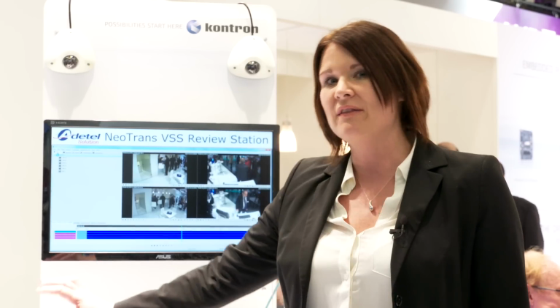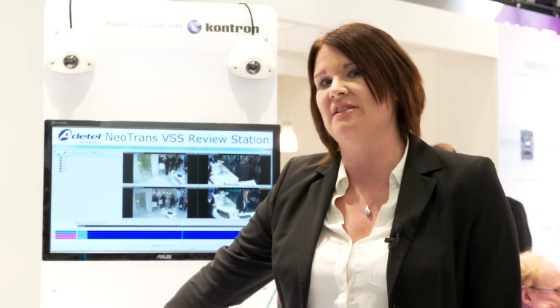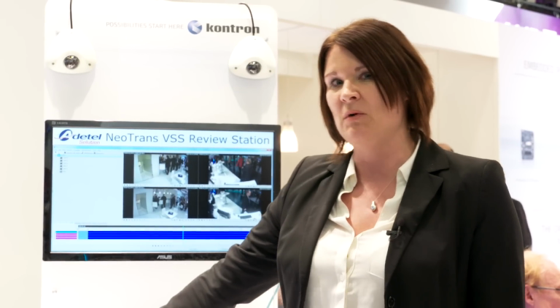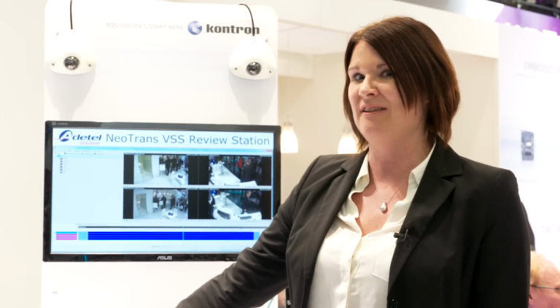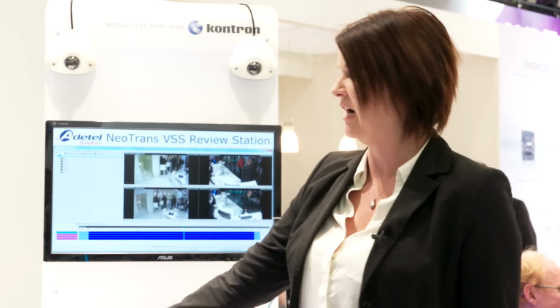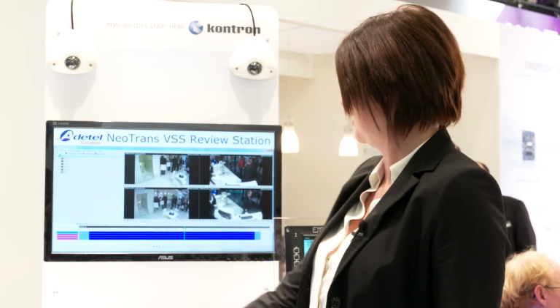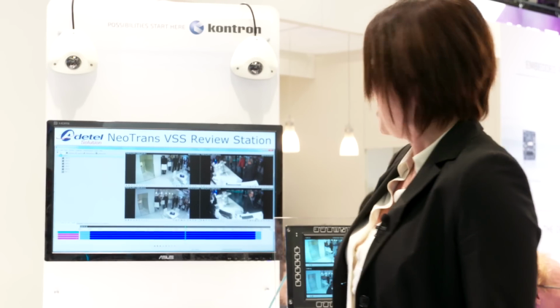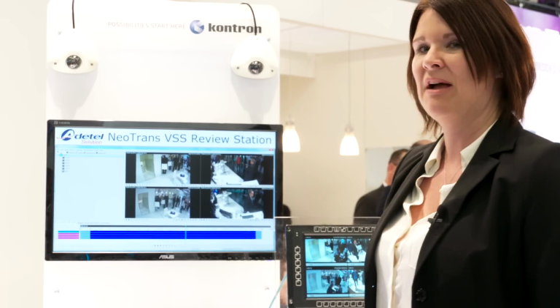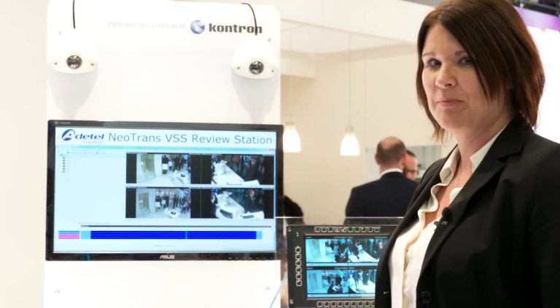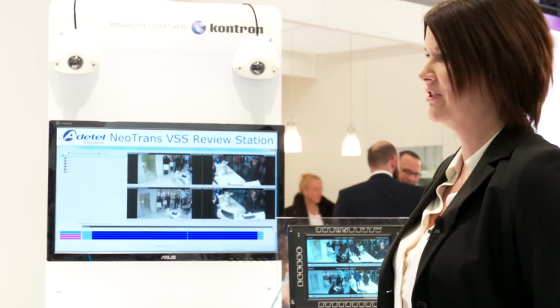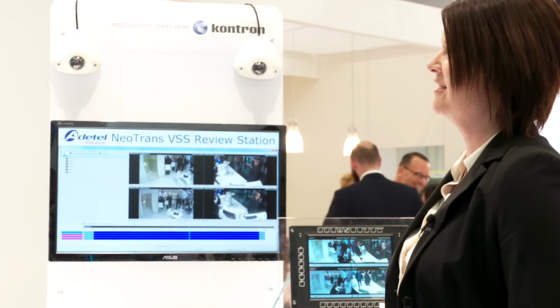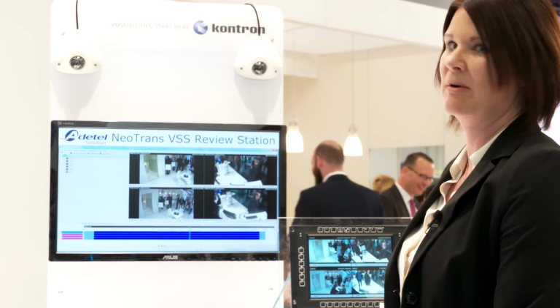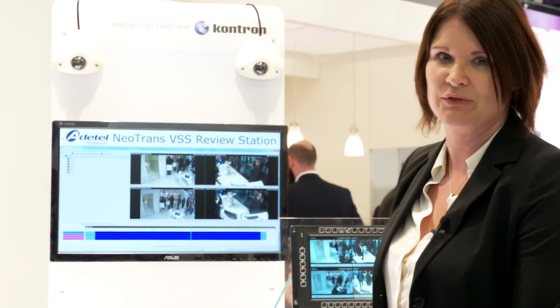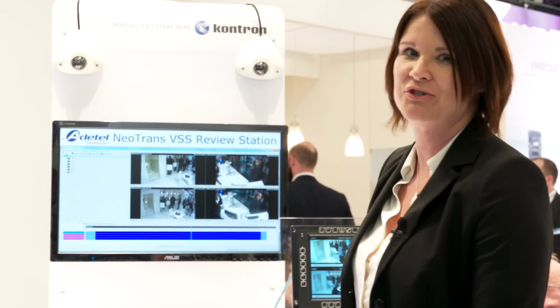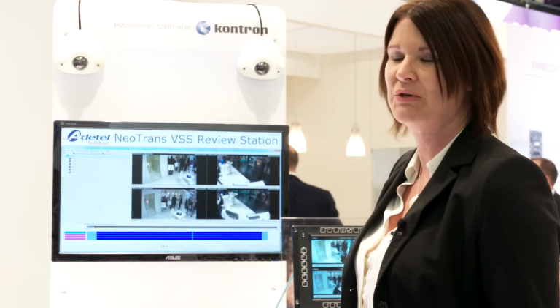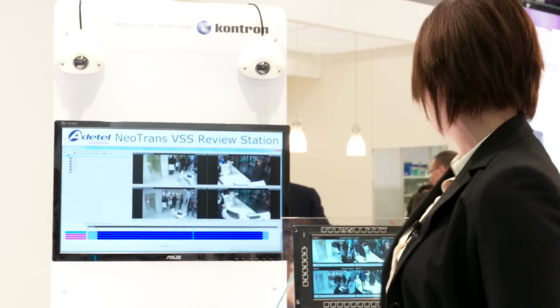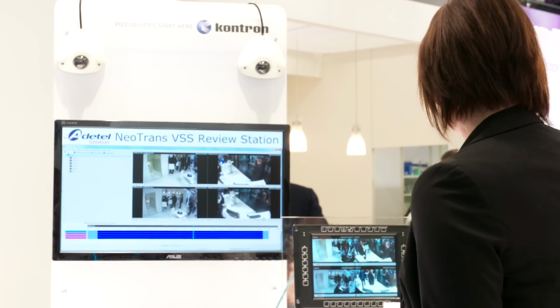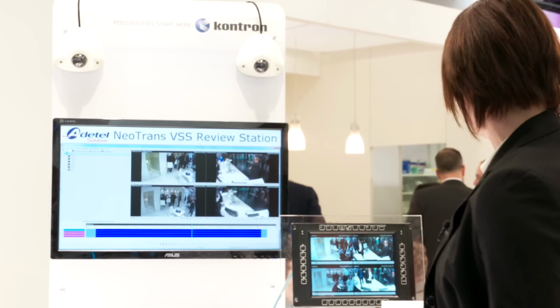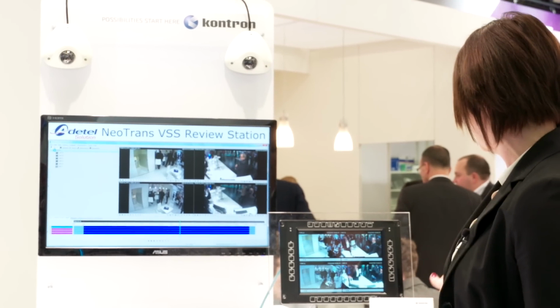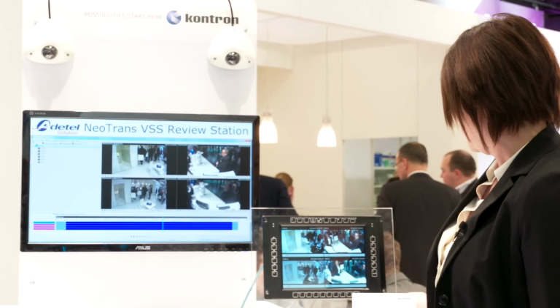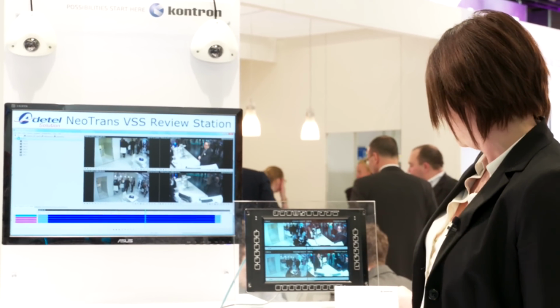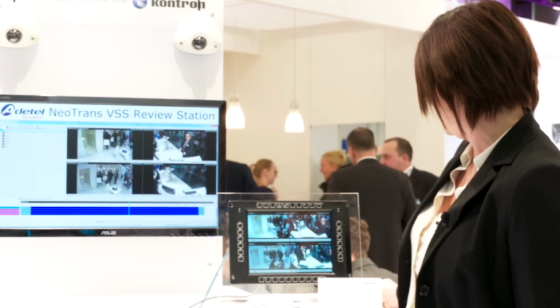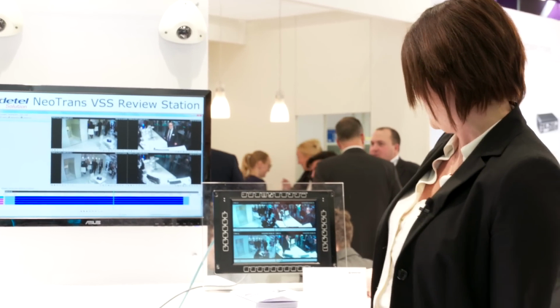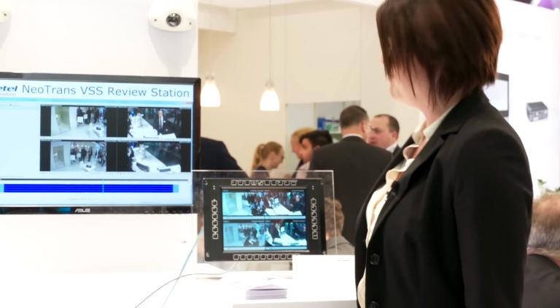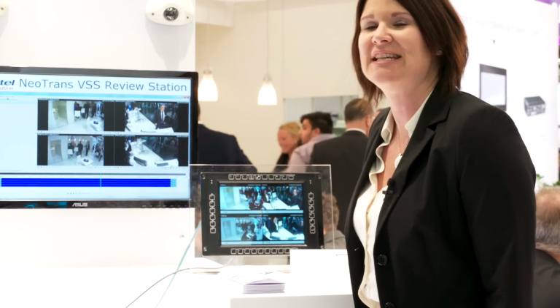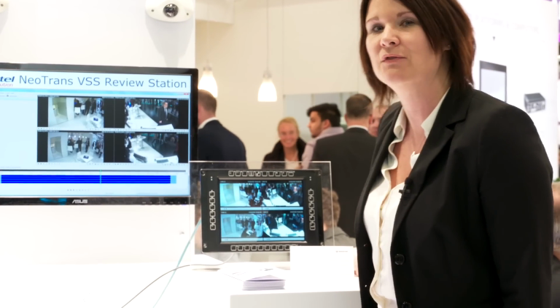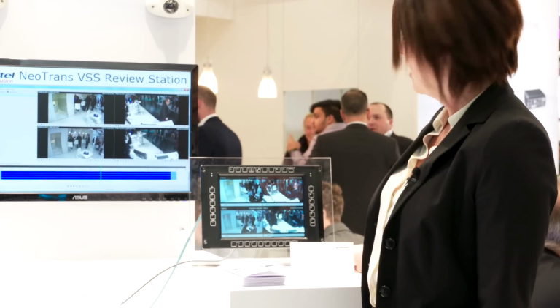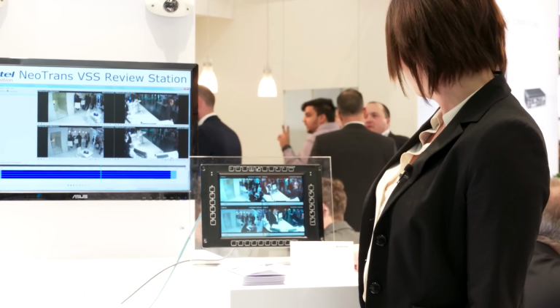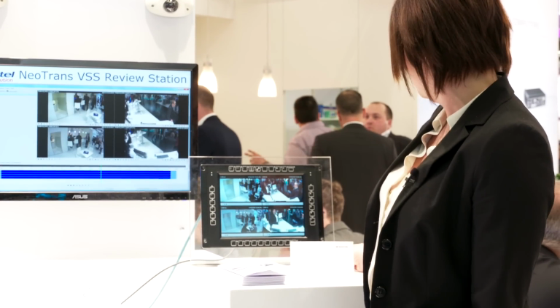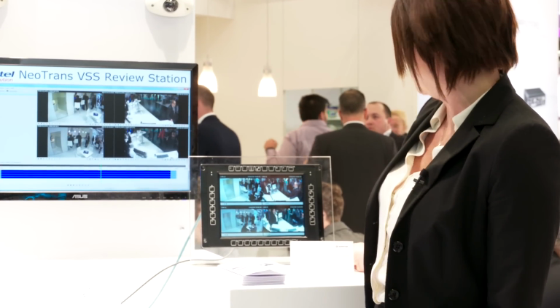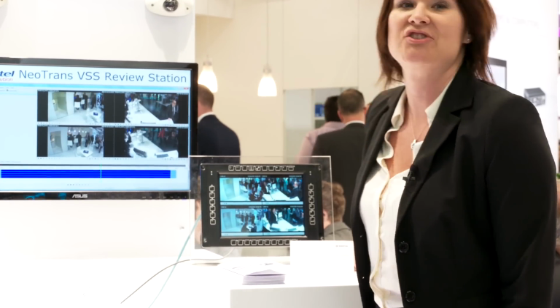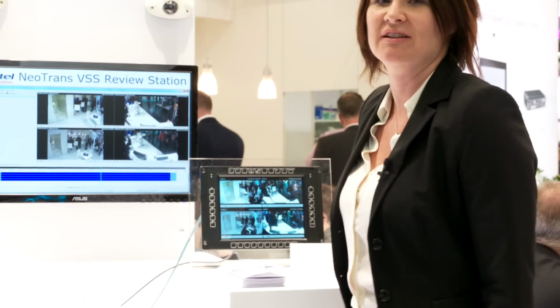This piece of equipment would sit in the back office, and my favorite part of the solution — aside from the software that I'll introduce to you in a moment — is the Trace HMID 104, which is the railway driver console.